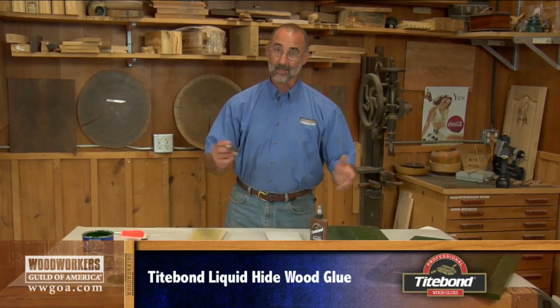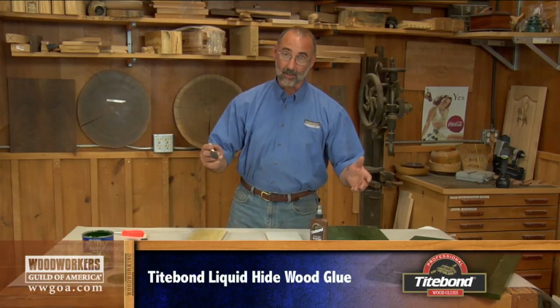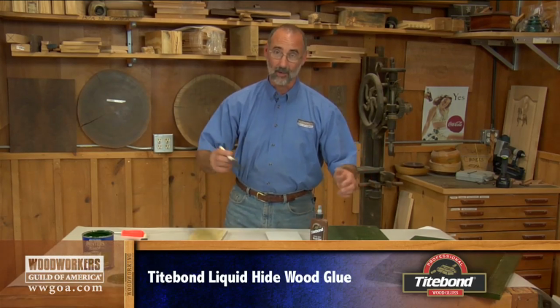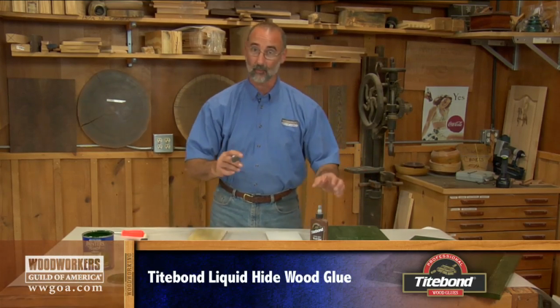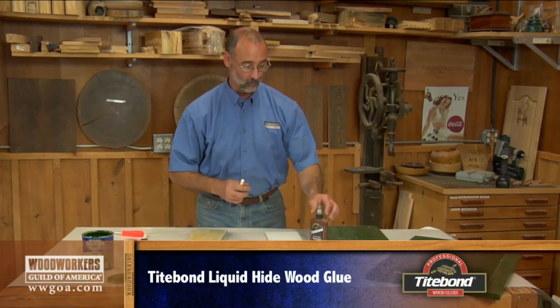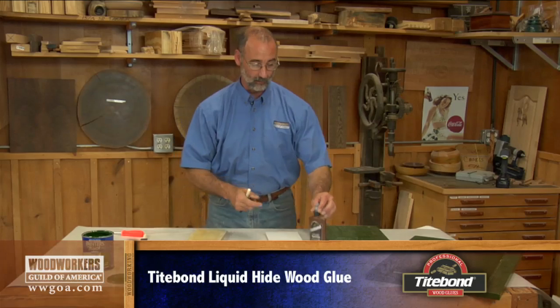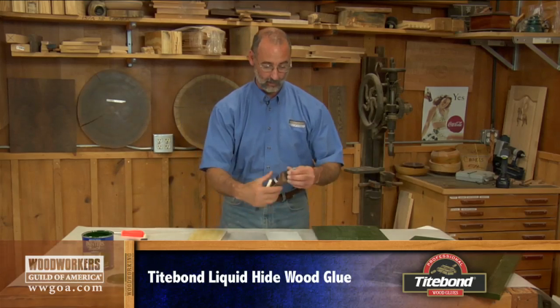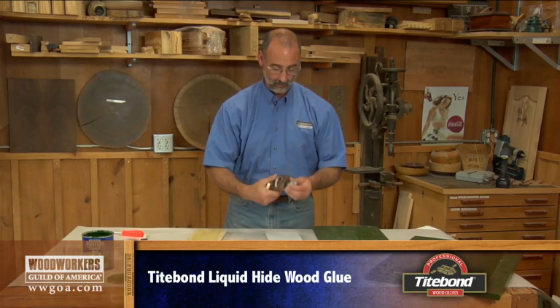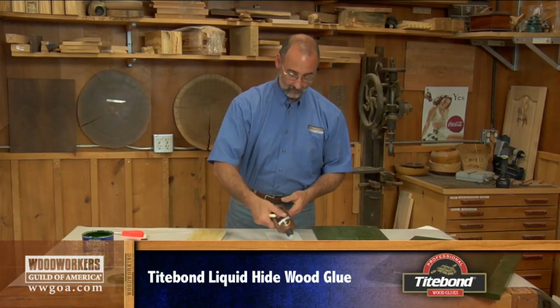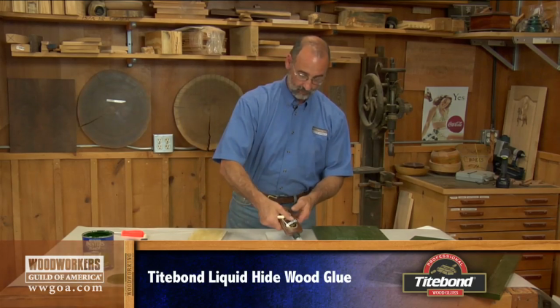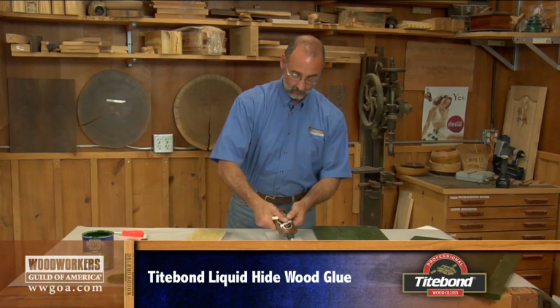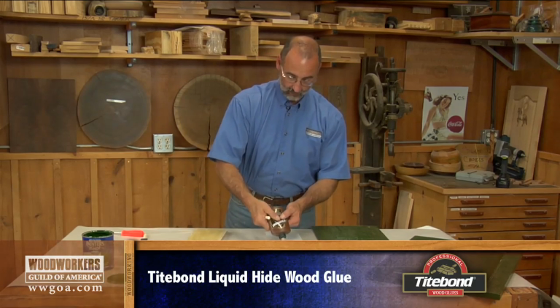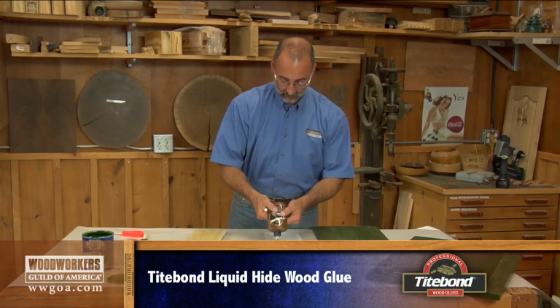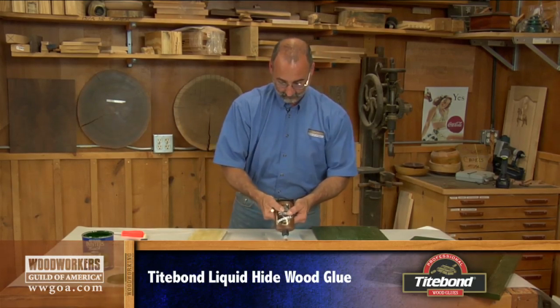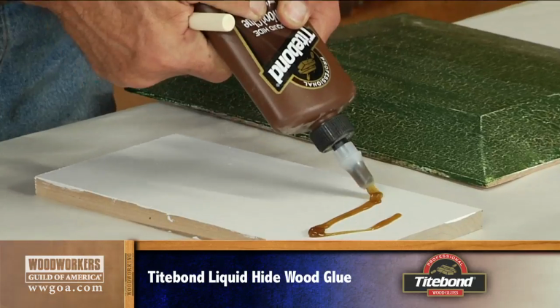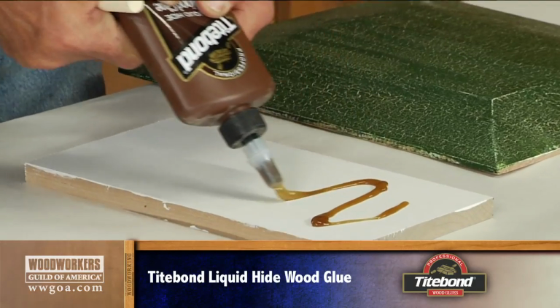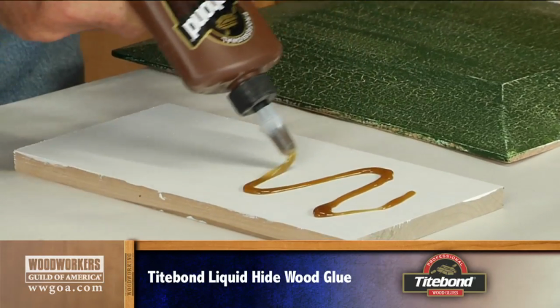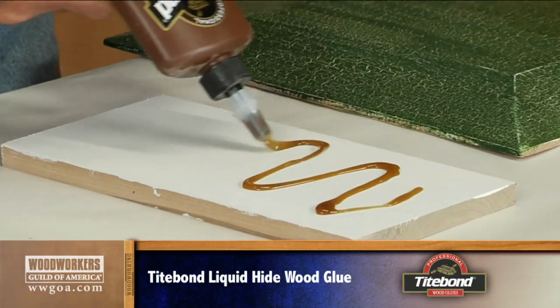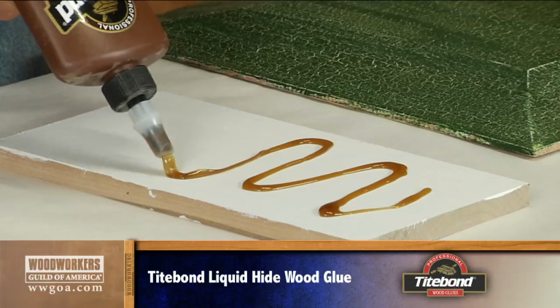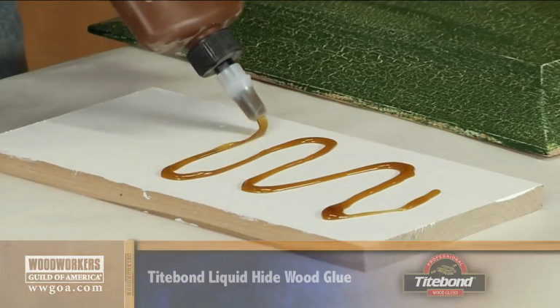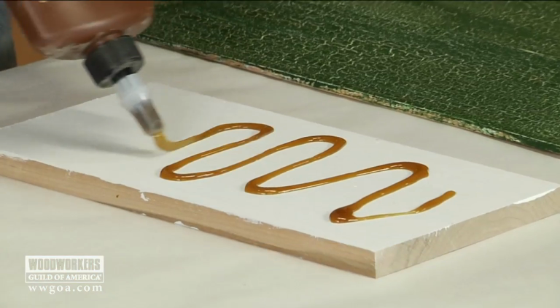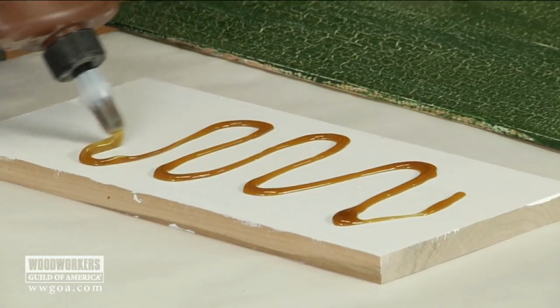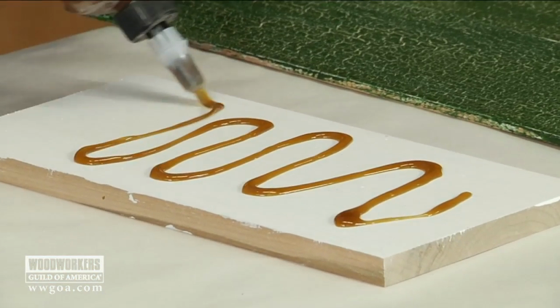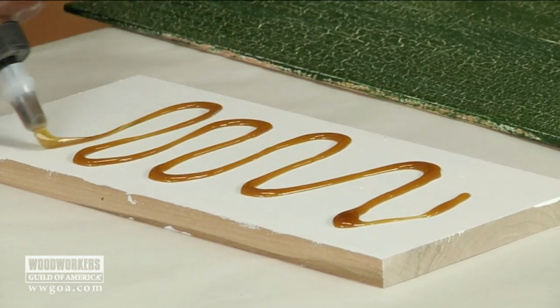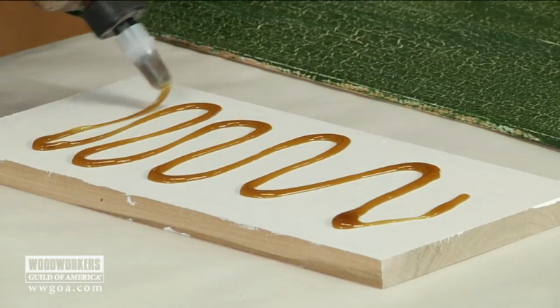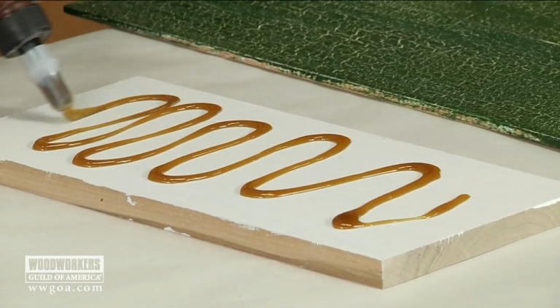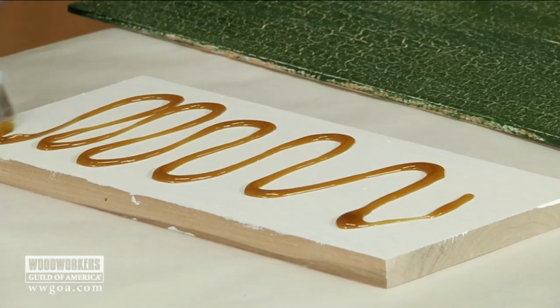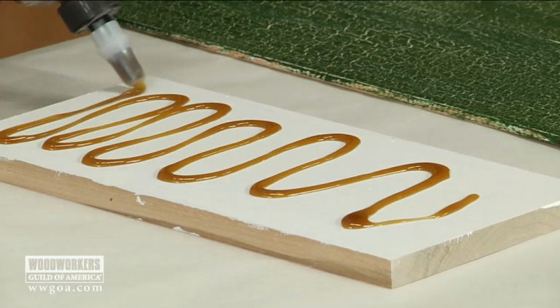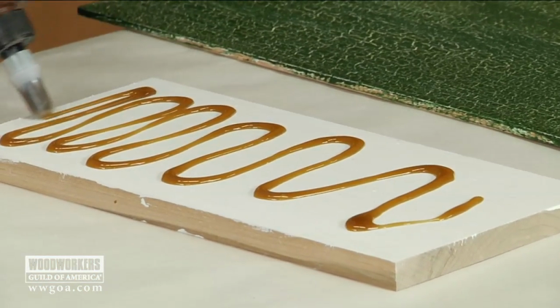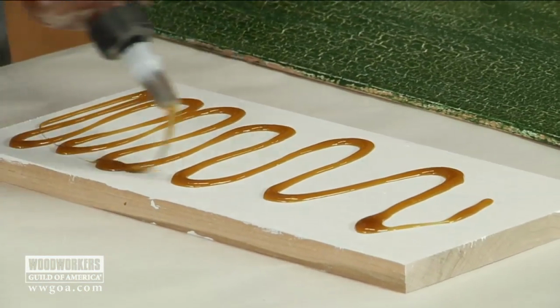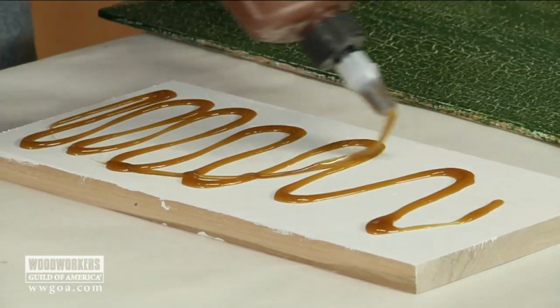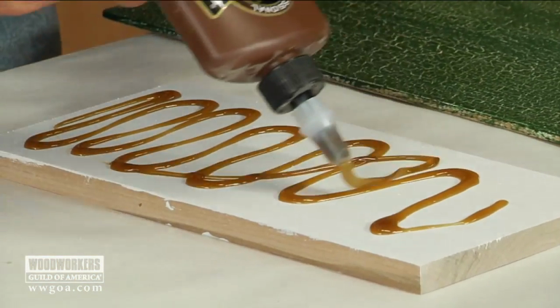Seems a little weird but it works really, really well. I'm just going to squeeze this out and then spread it uniformly over that painted surface.